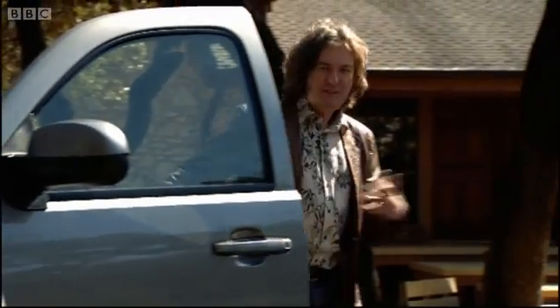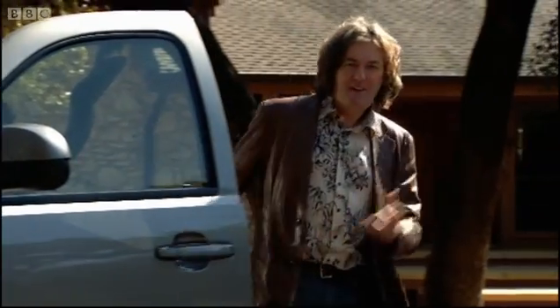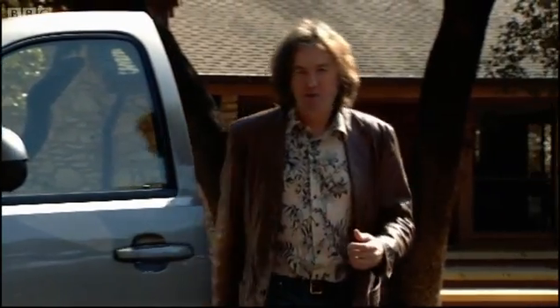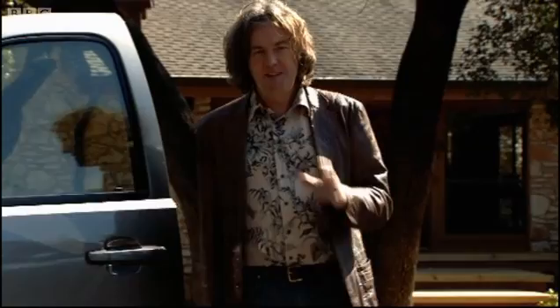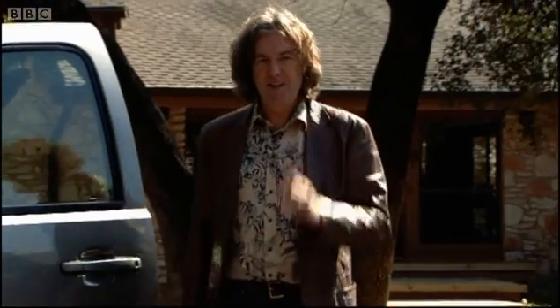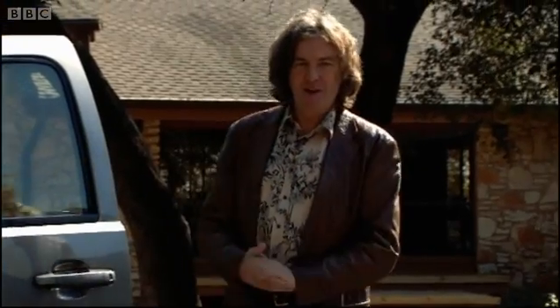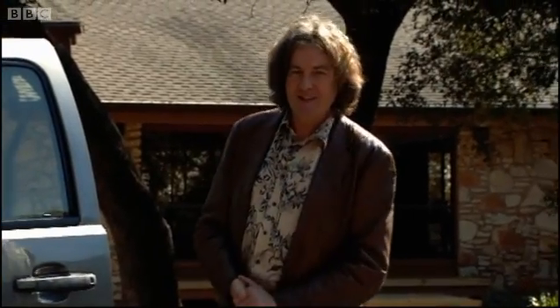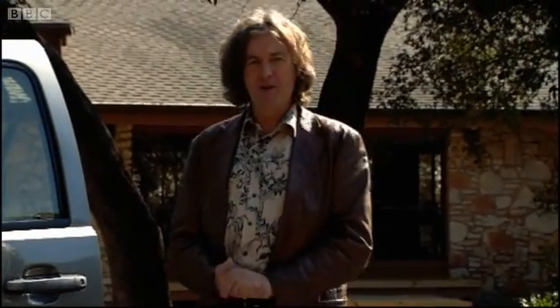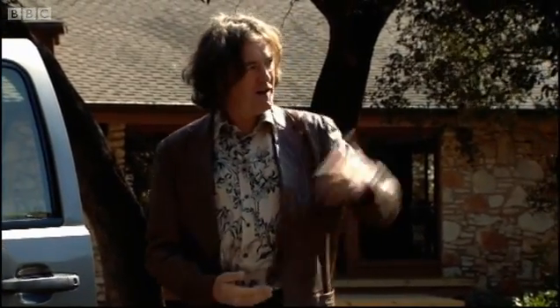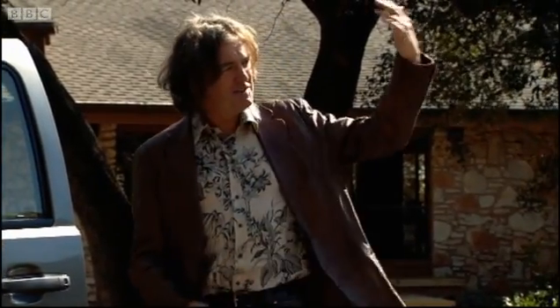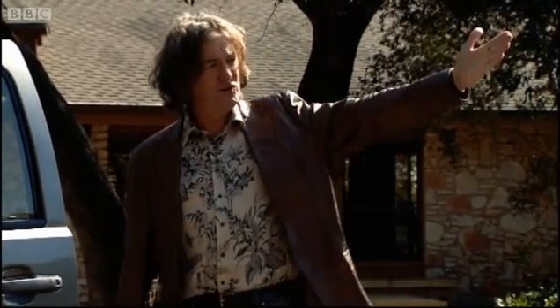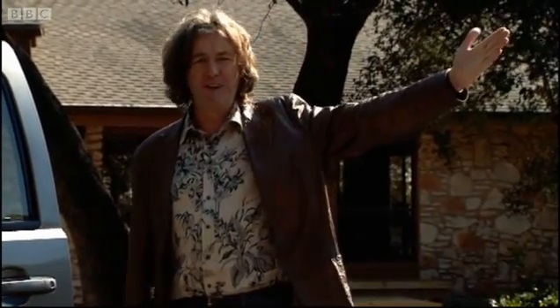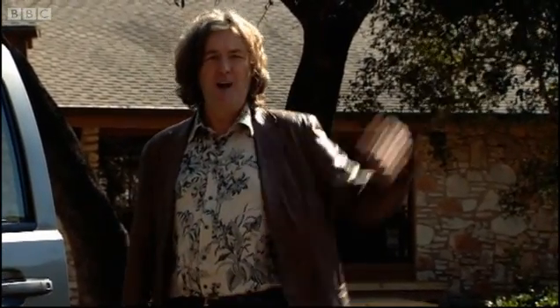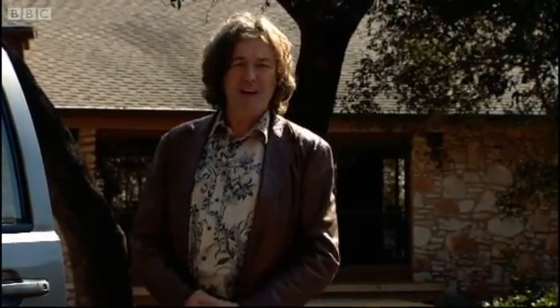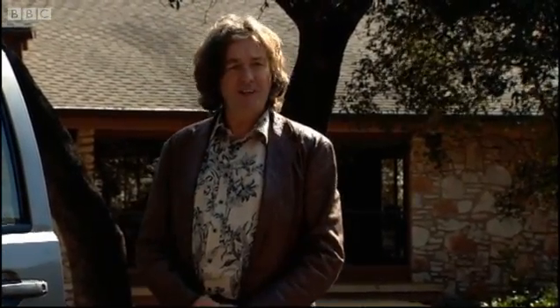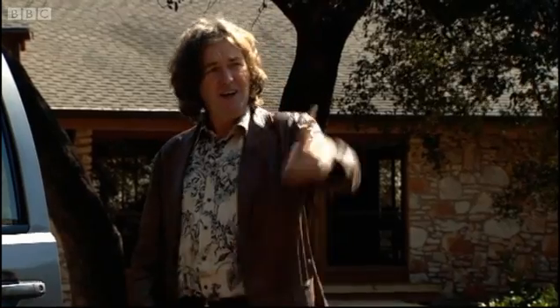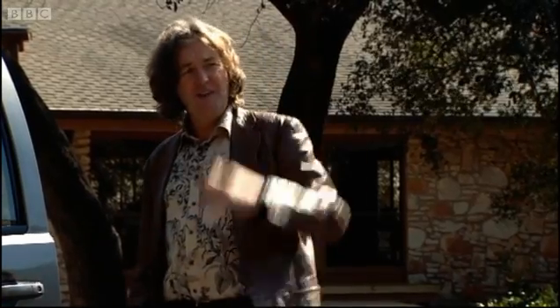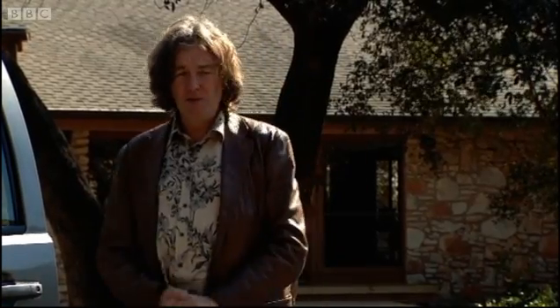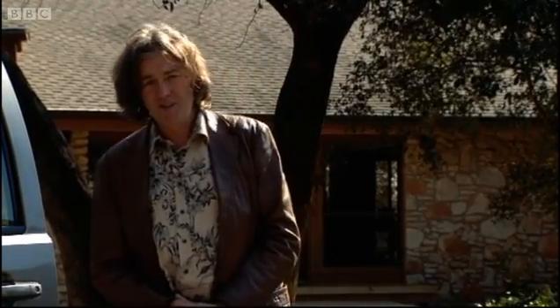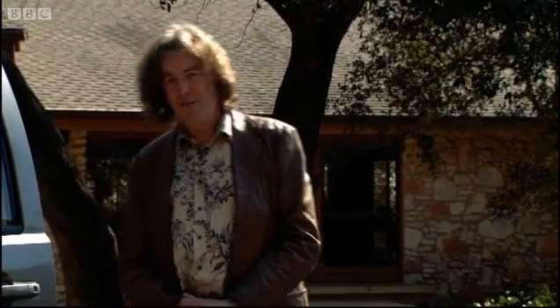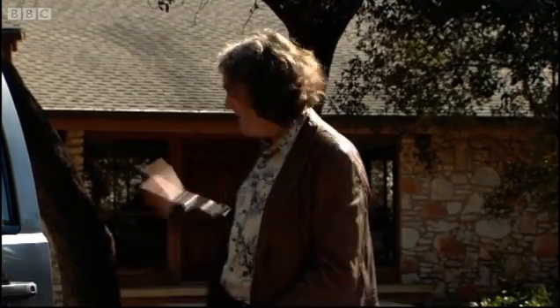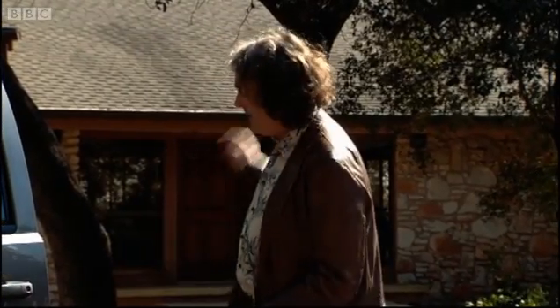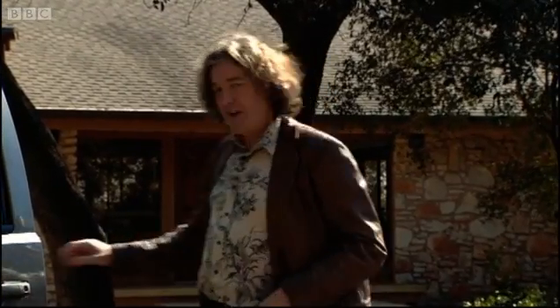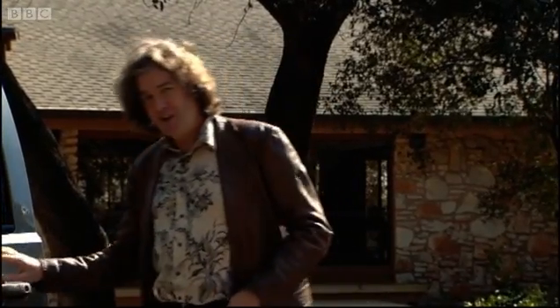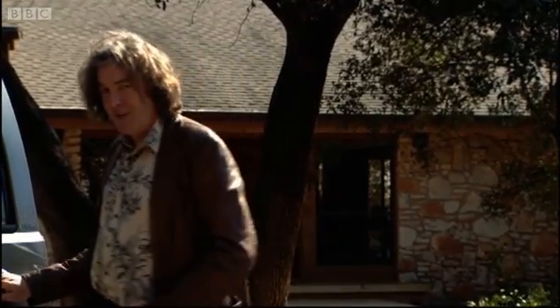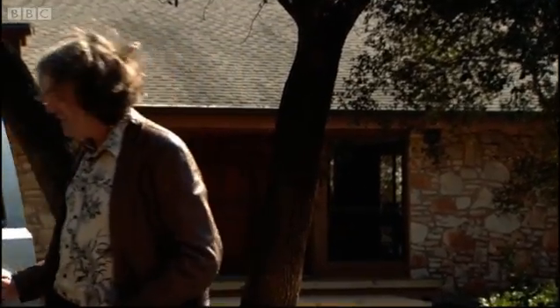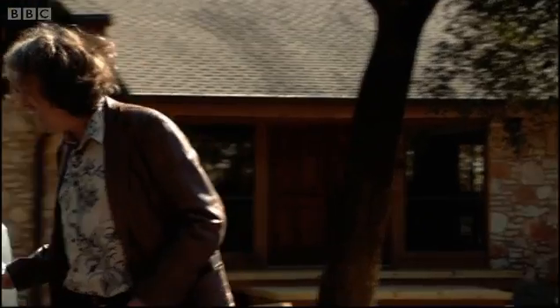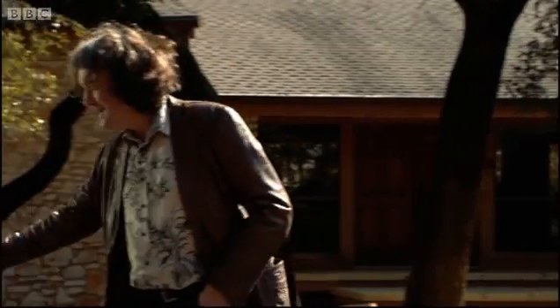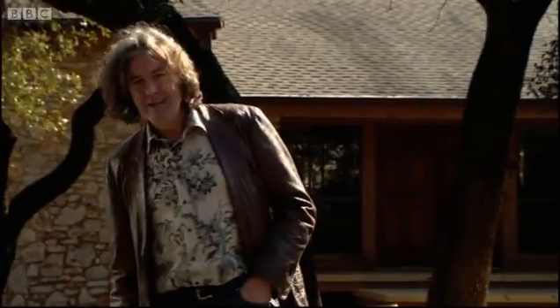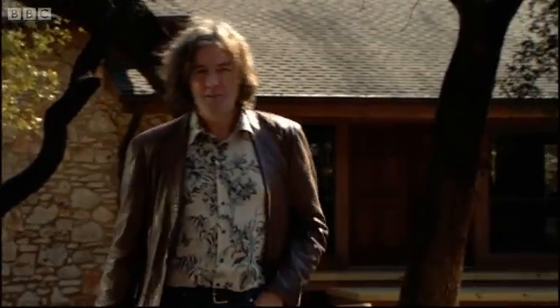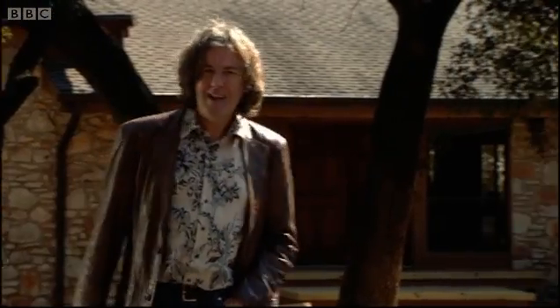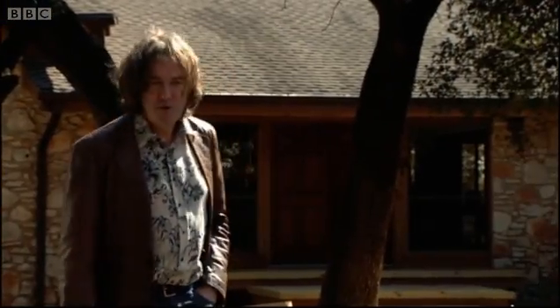This is an area of typically smart Texan suburbia. Over there is a man who can probably help you with a tax return. Over there is someone who can sort your teeth out. But this is where Charlie Duke lives, and he can tell me how to land on the moon.